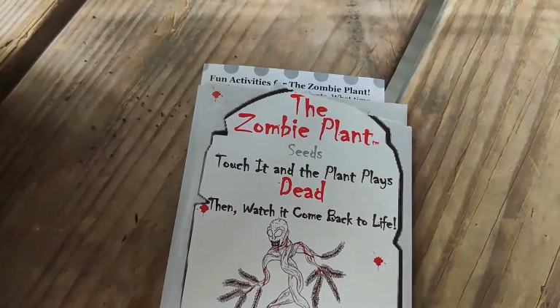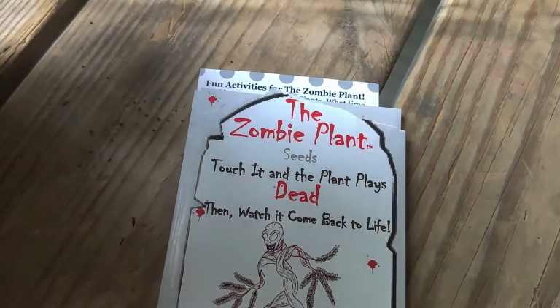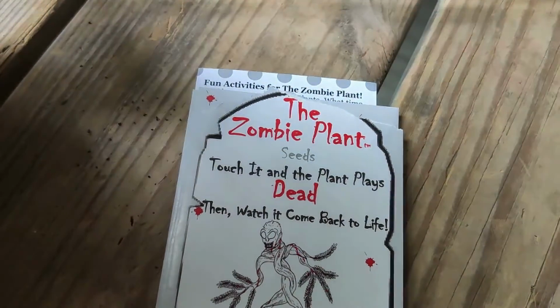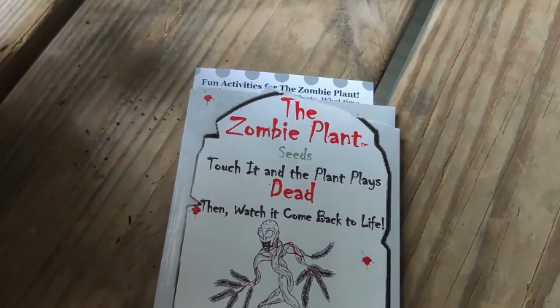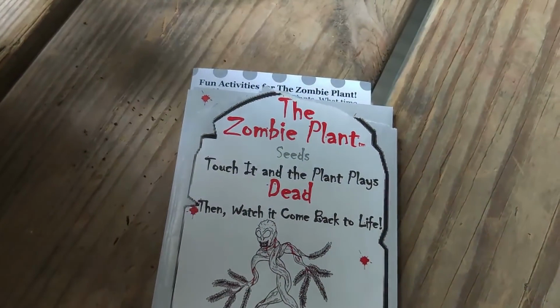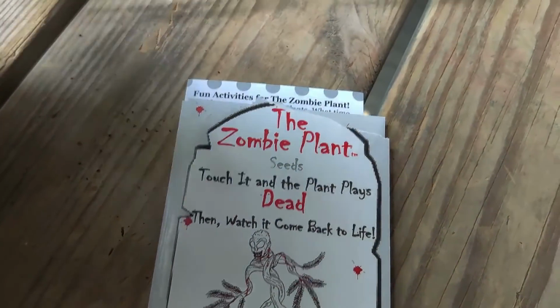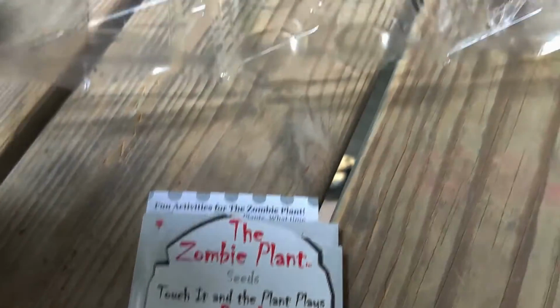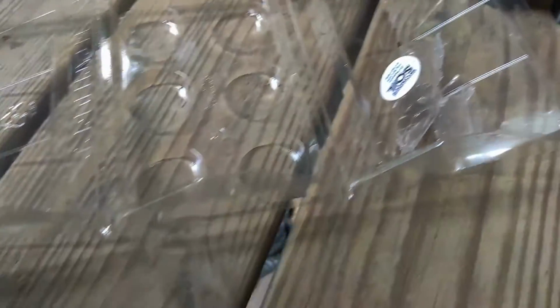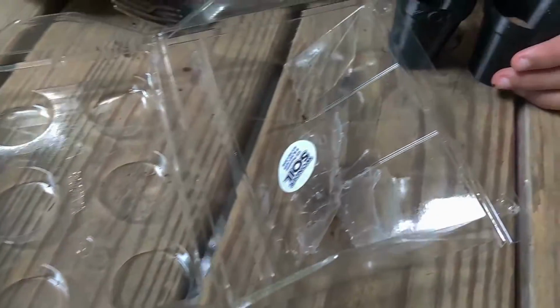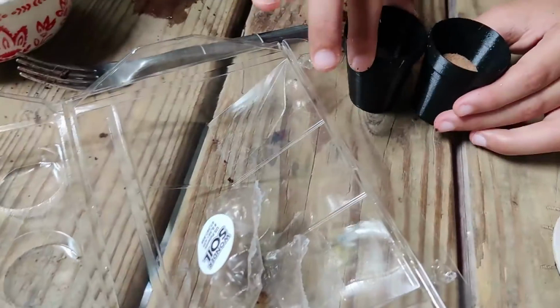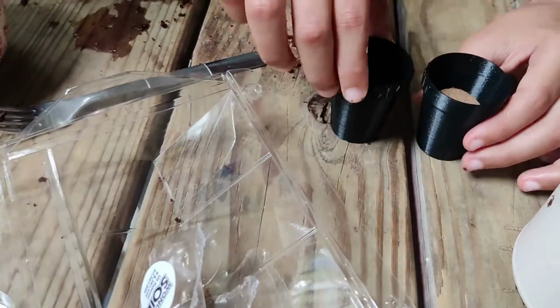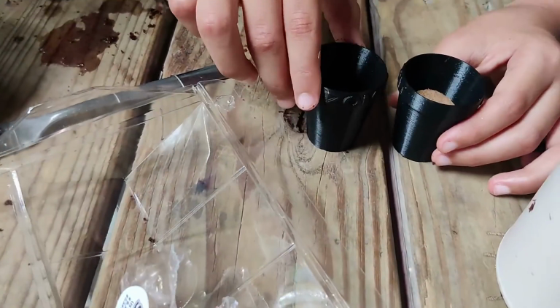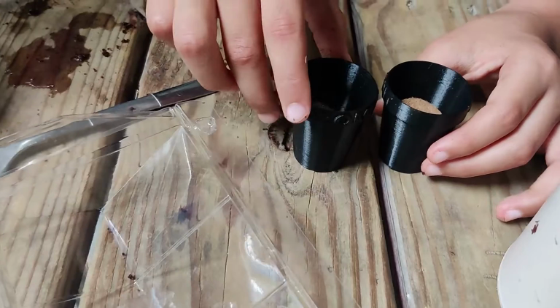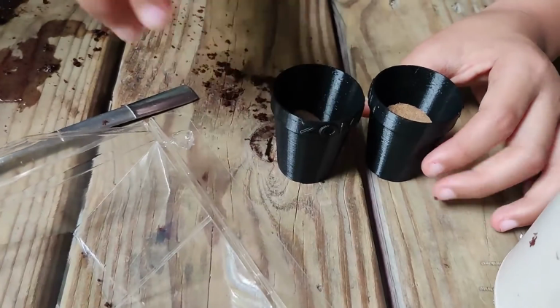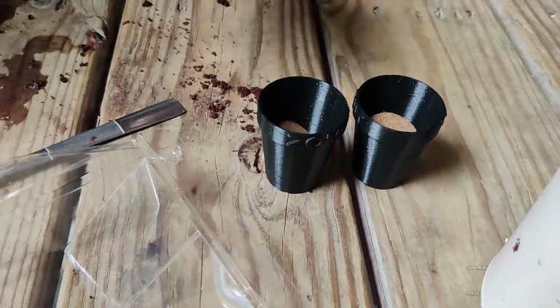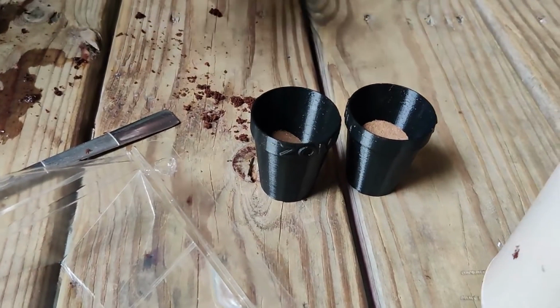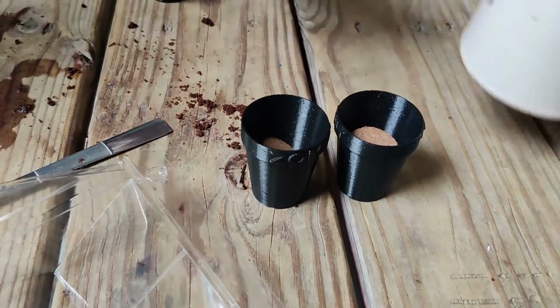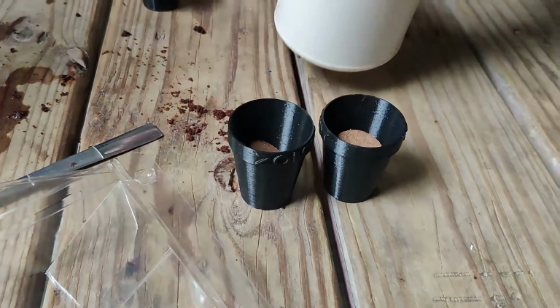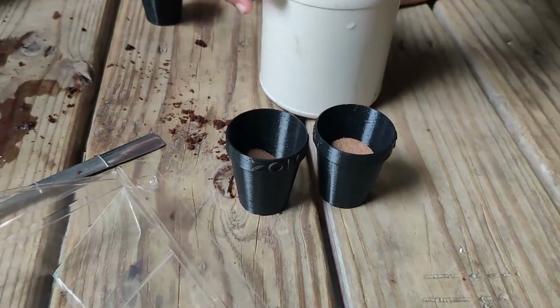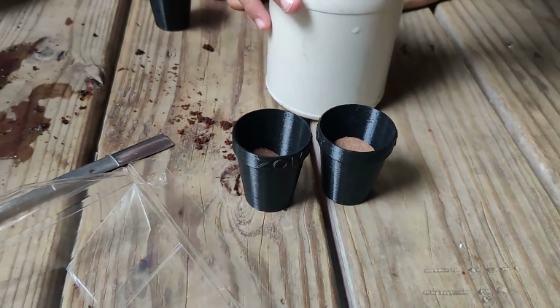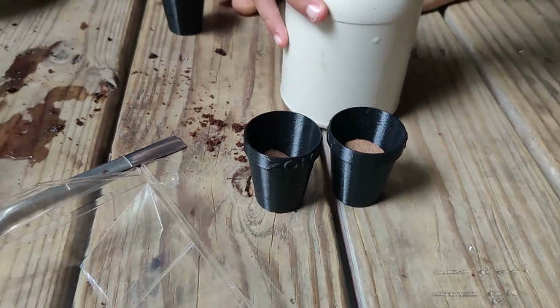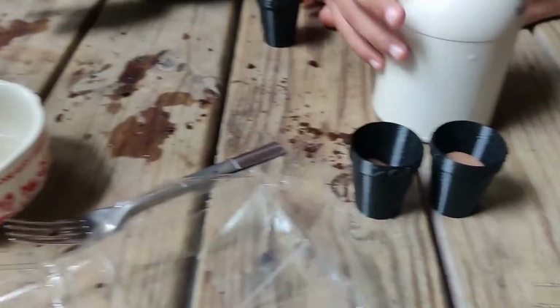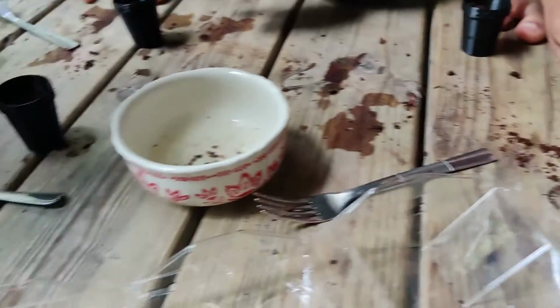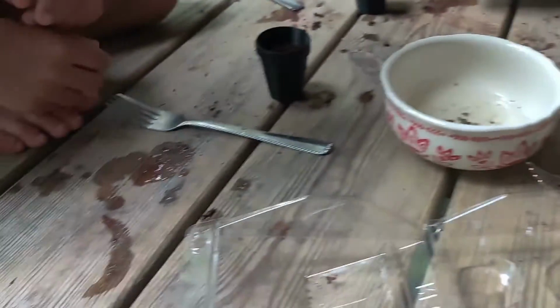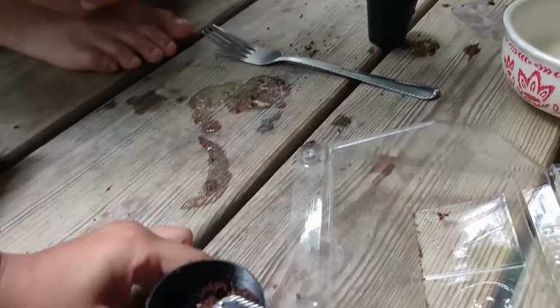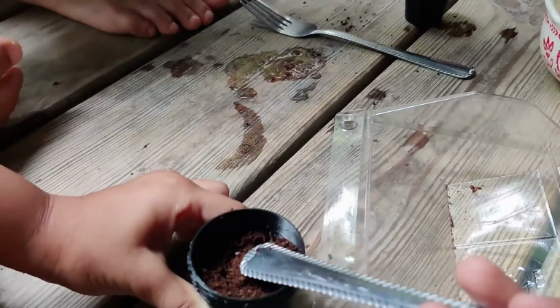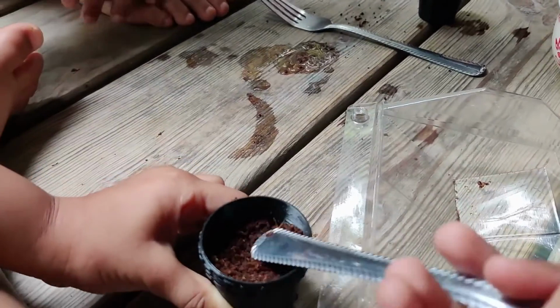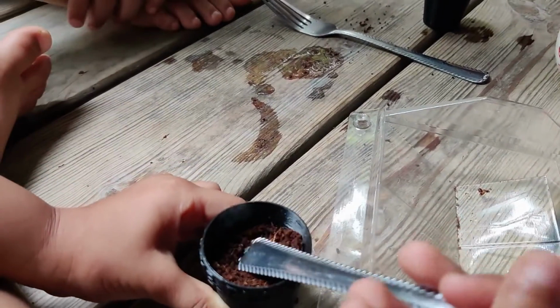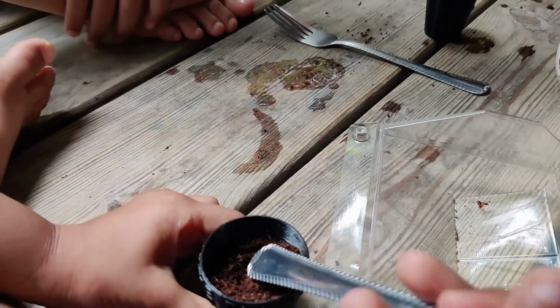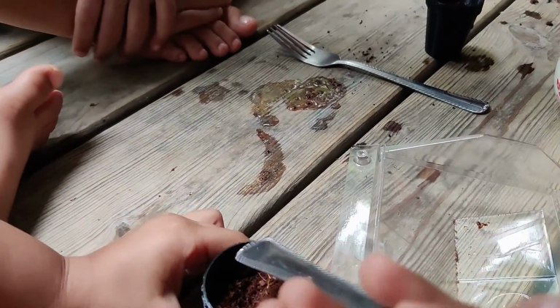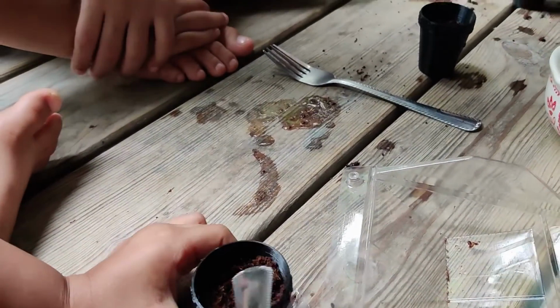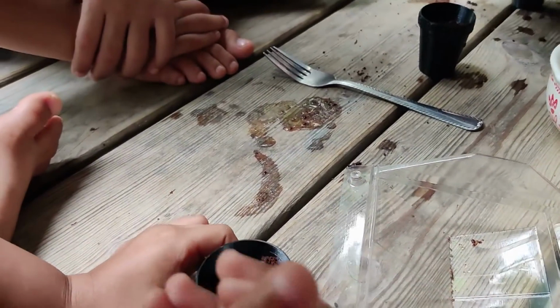Today we want to share with you this zombie plant. This comes in a kit with wonder soil discs that all you have to do is wet them and break them up so that they fill your pot three quarters of the way up.